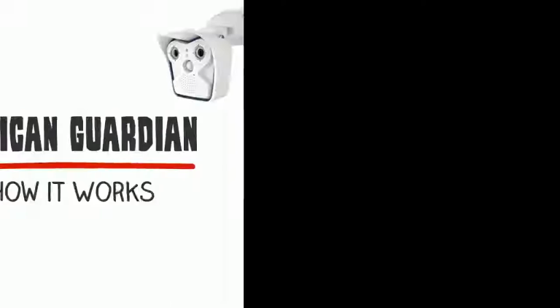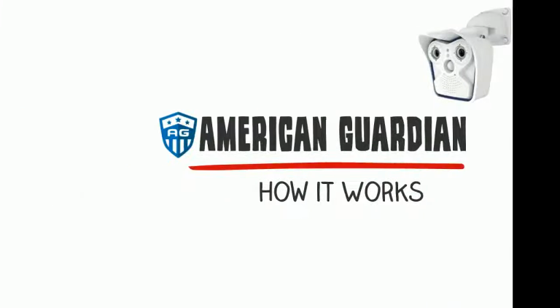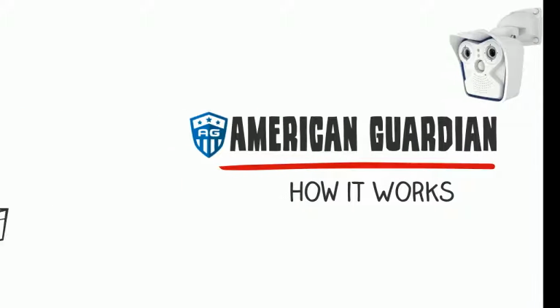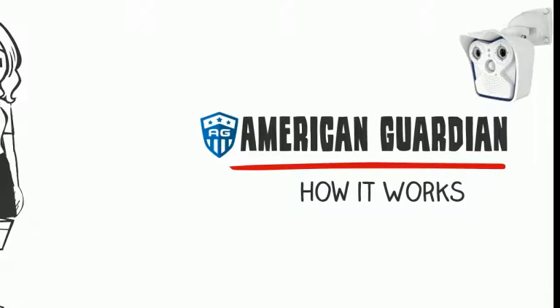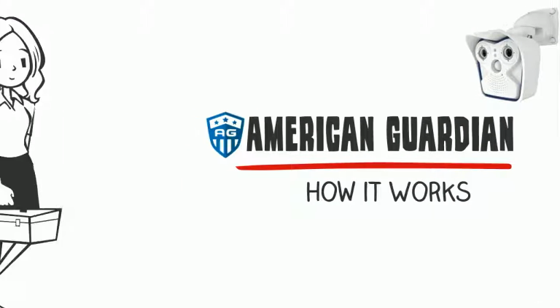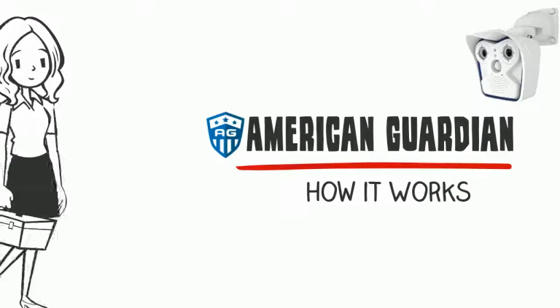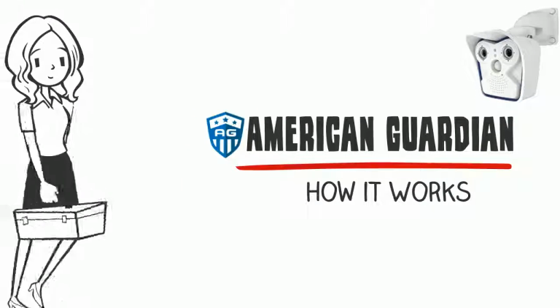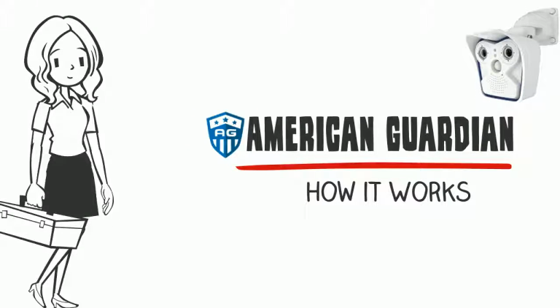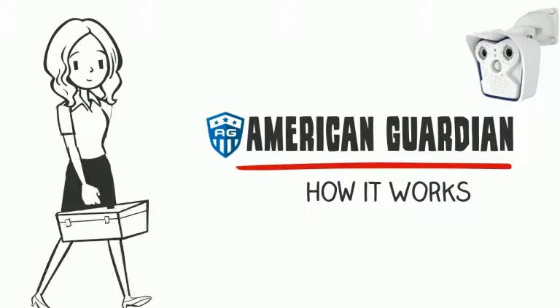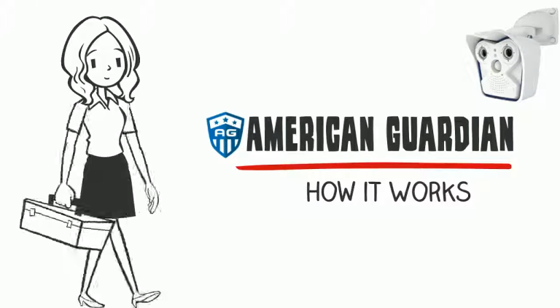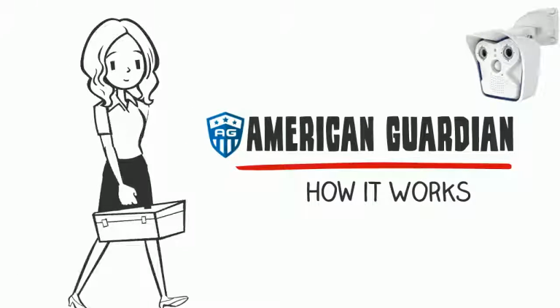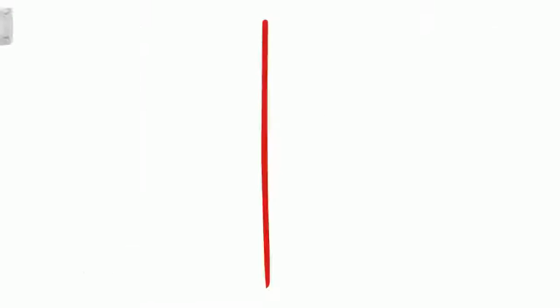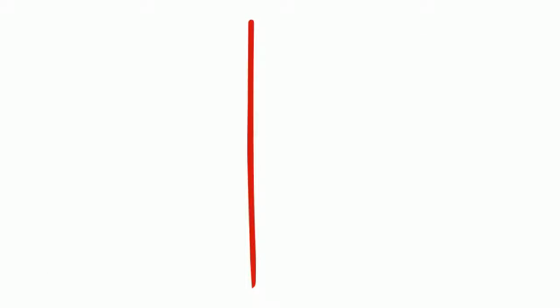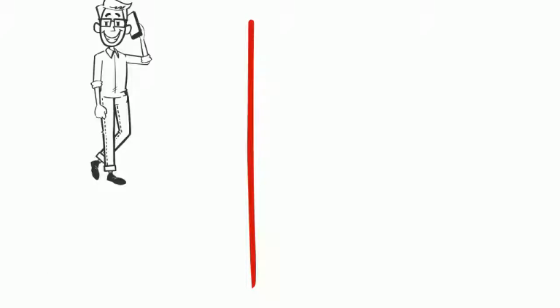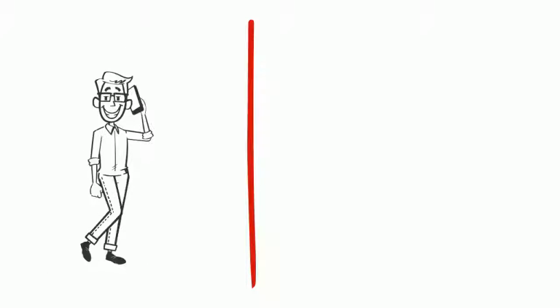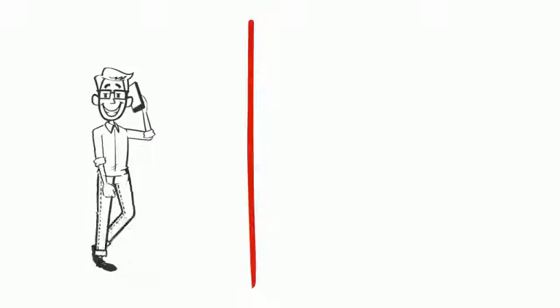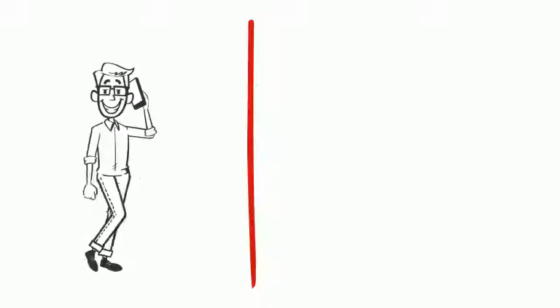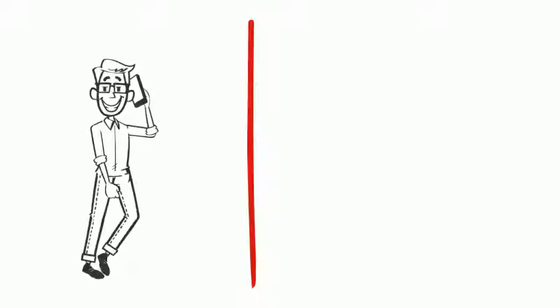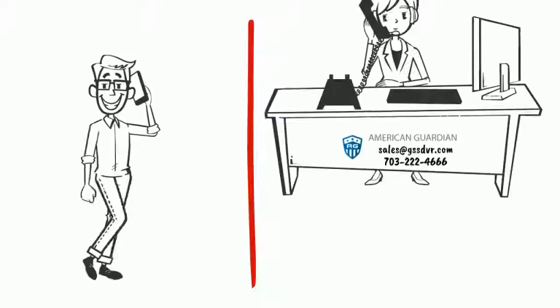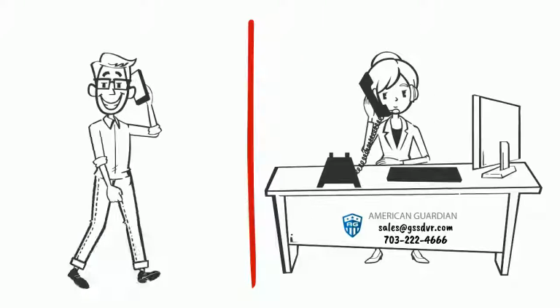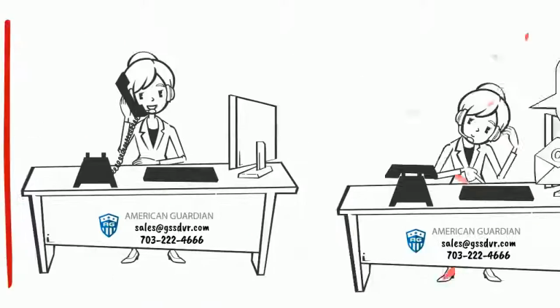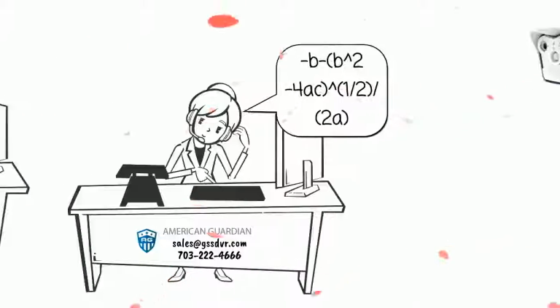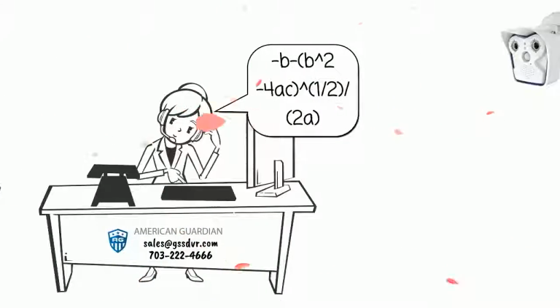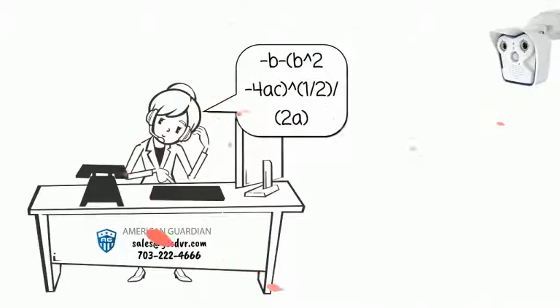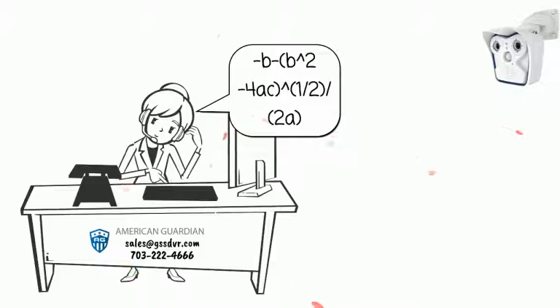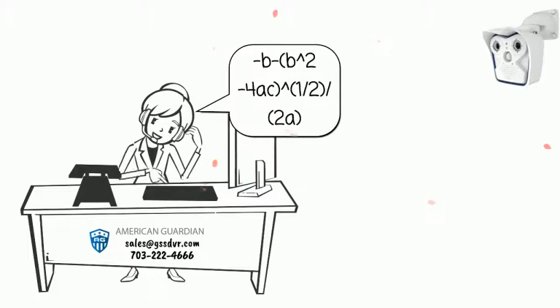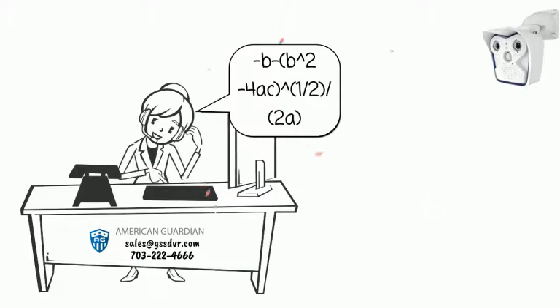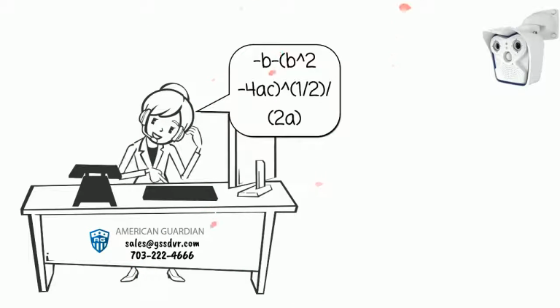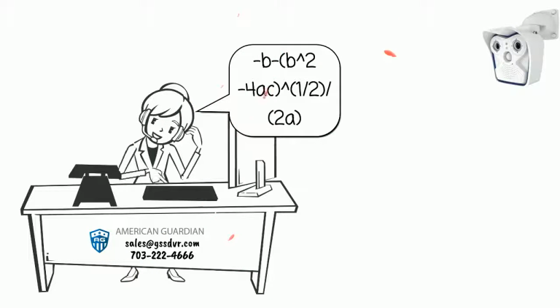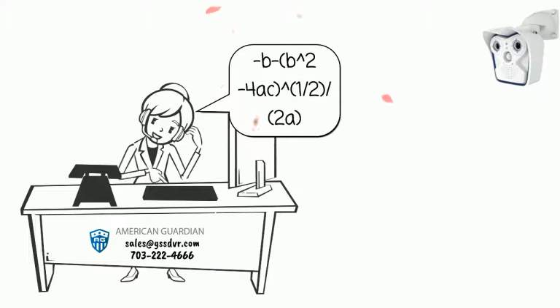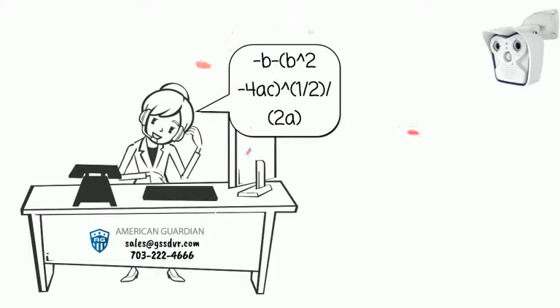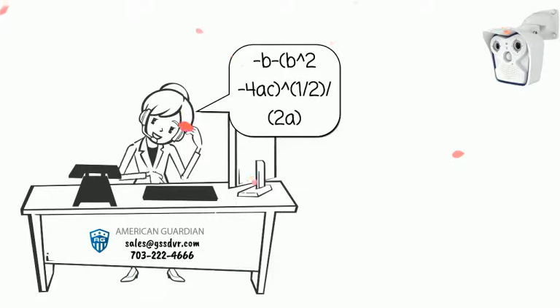Getting an American Guardian surveillance robot is straightforward and pain-free. You can contact our specialists via telephone or email to receive a preliminary proposal for the exact number of American Guardian robotic cameras you want guarding your assets.